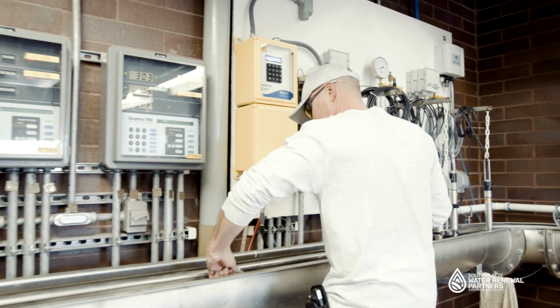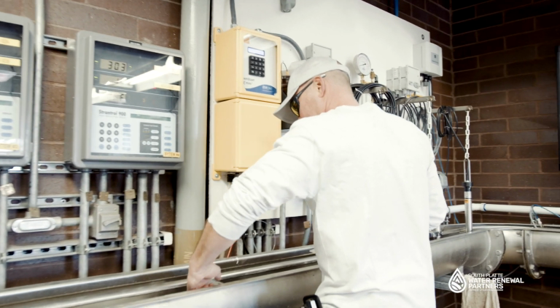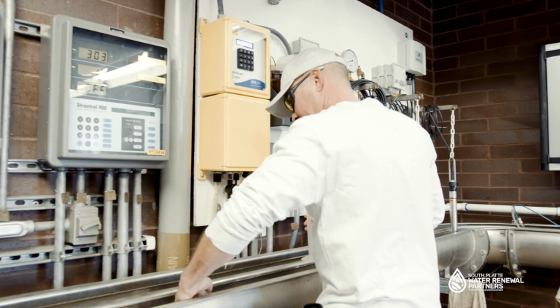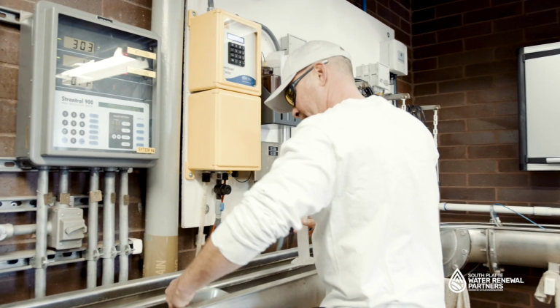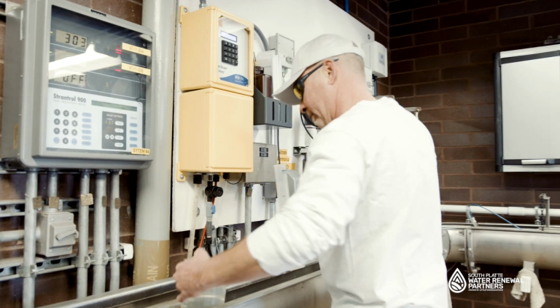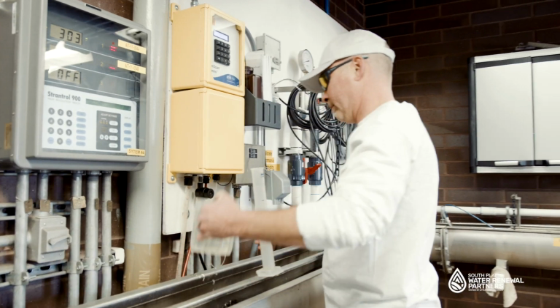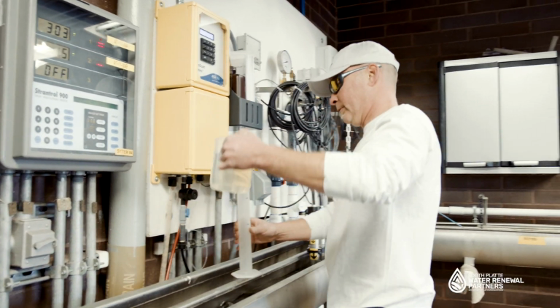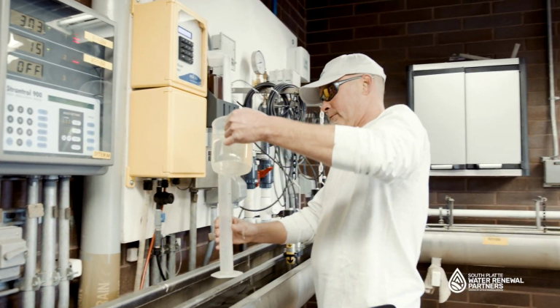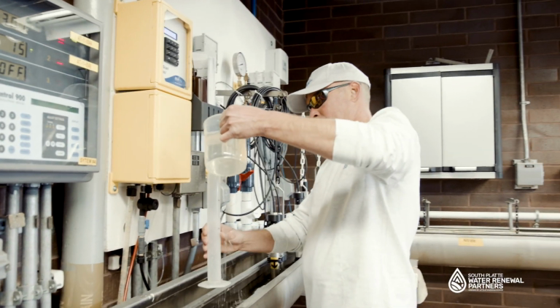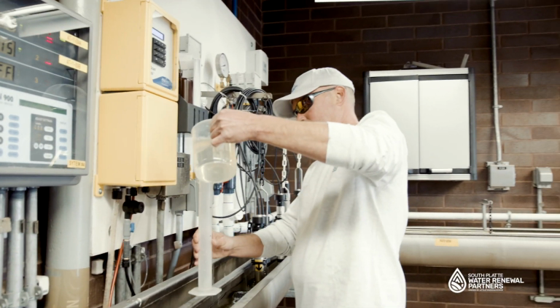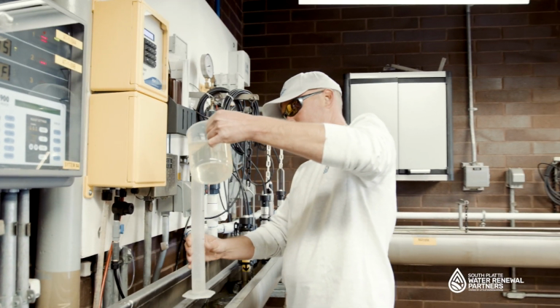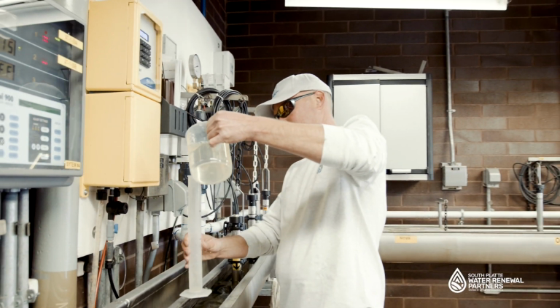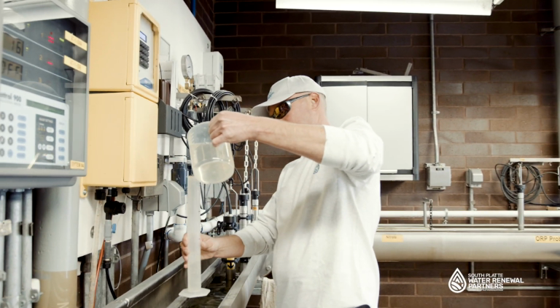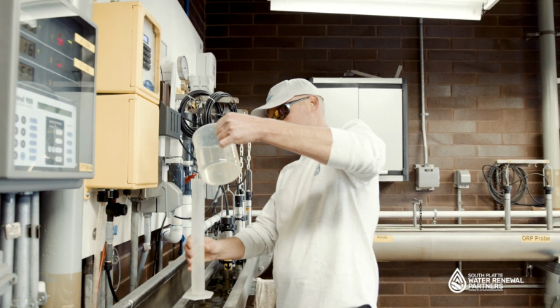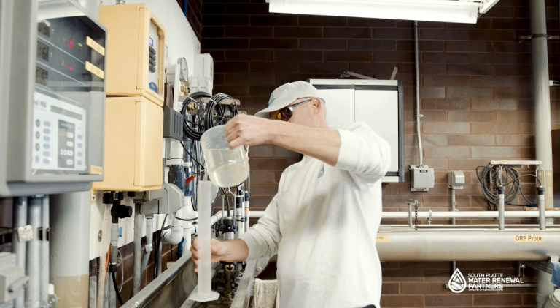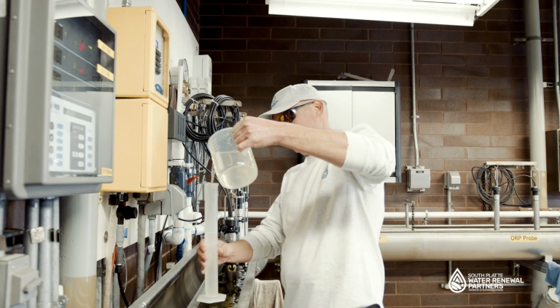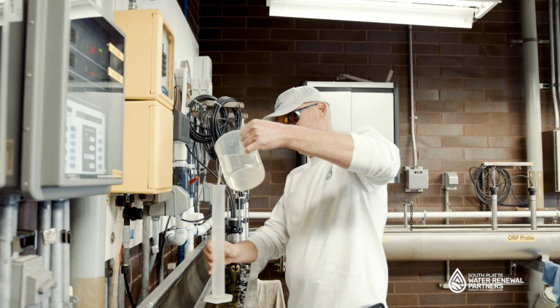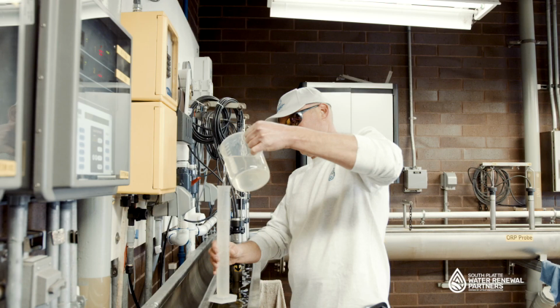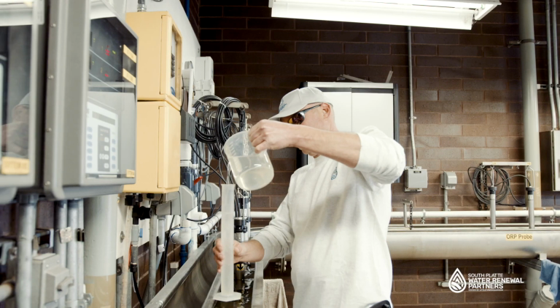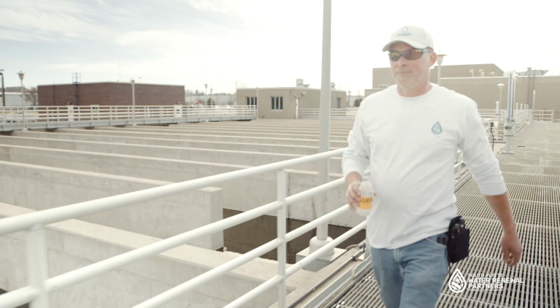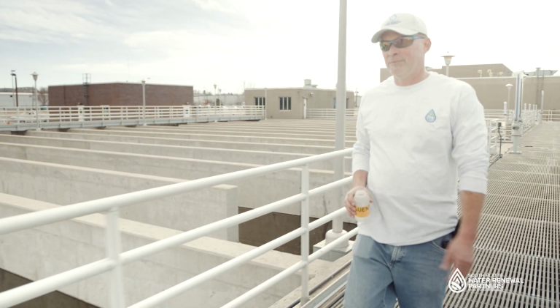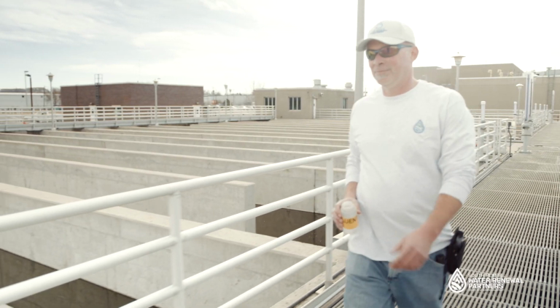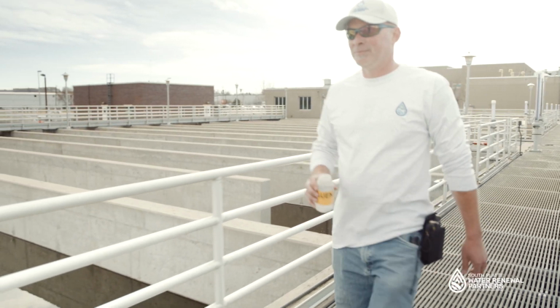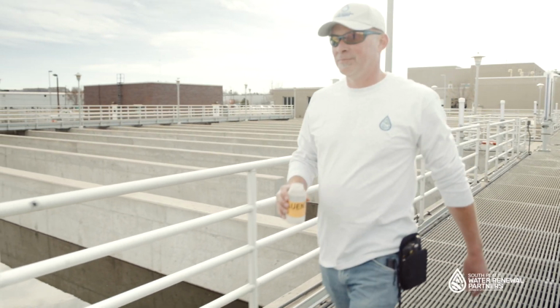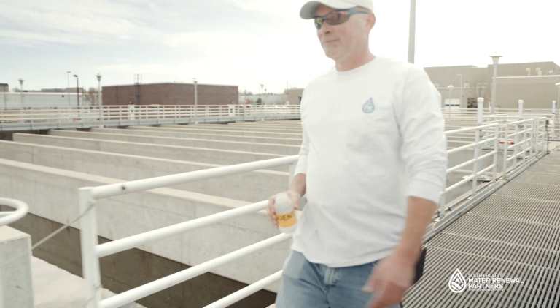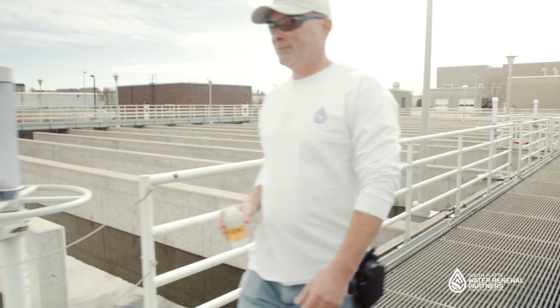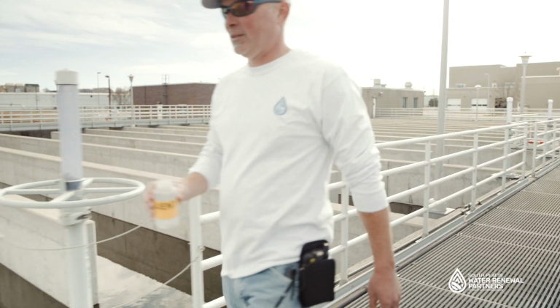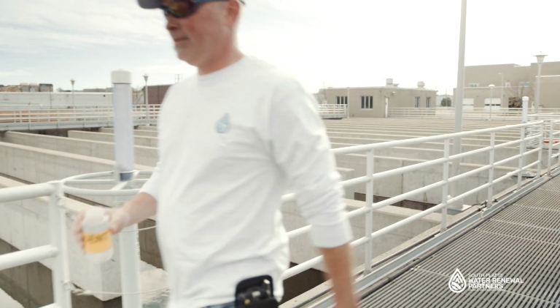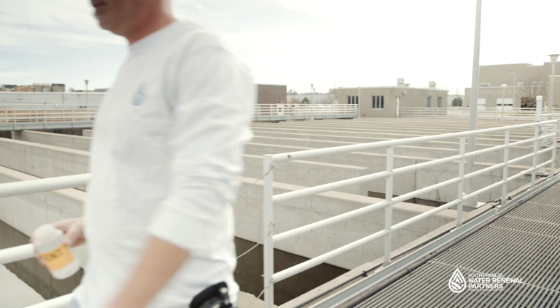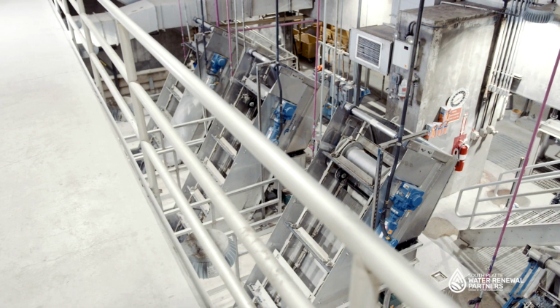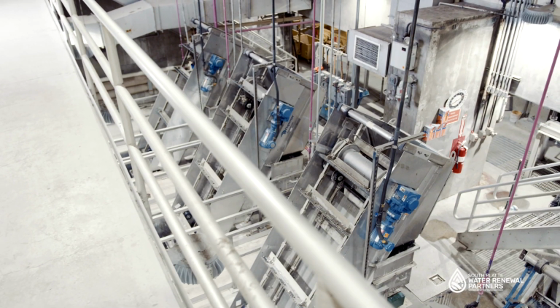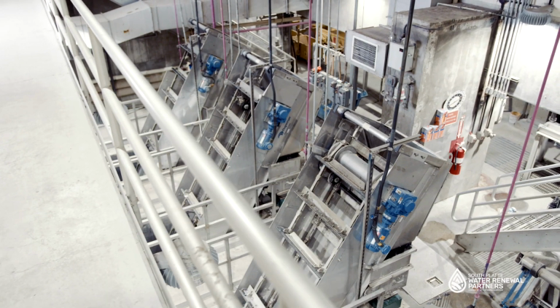We use a biological treatment process that harnesses the power of native bacteria to sustainably clean and renew water using the least amount of chemicals and energy possible. Here's how we do it.